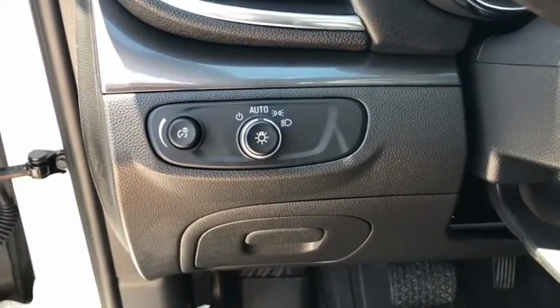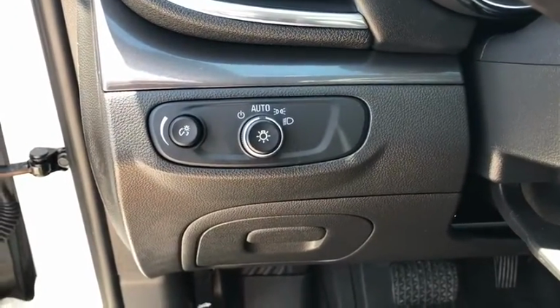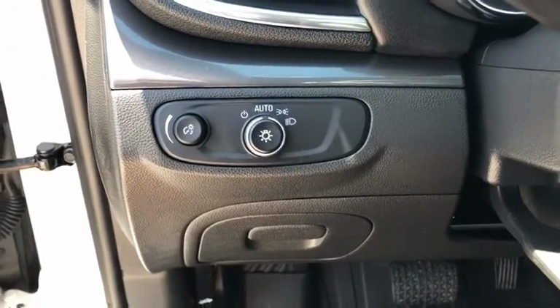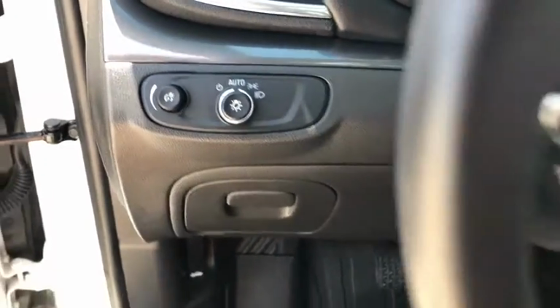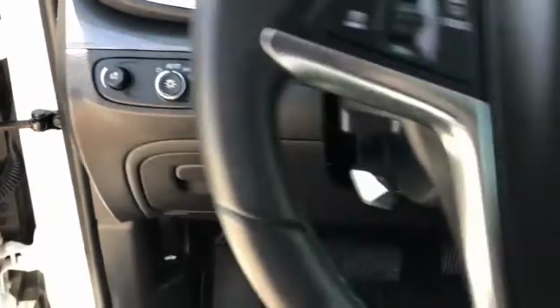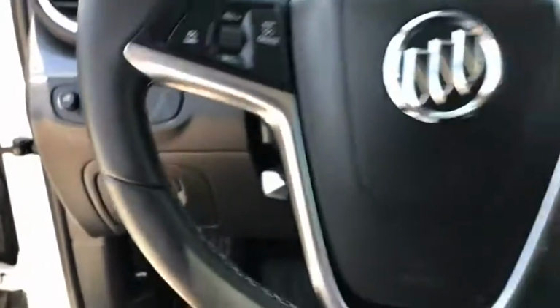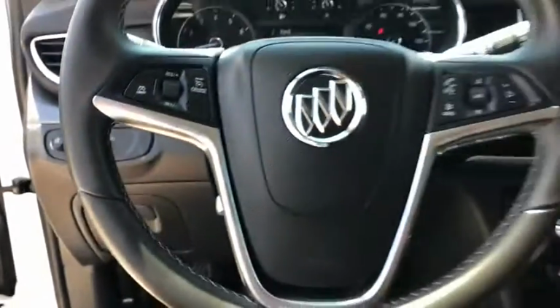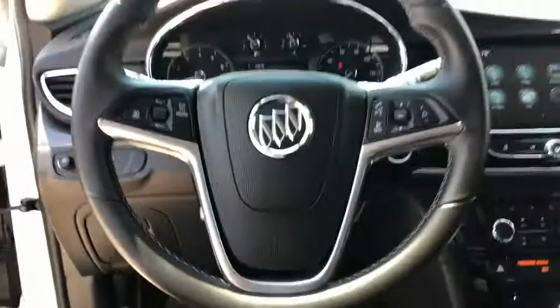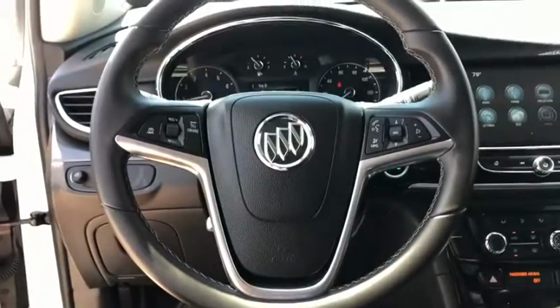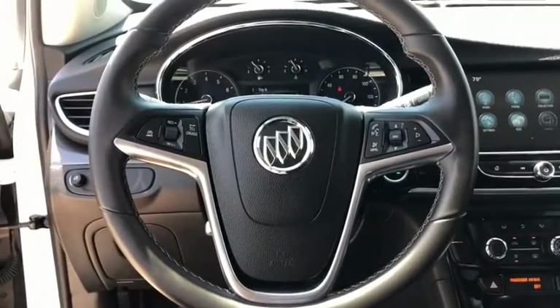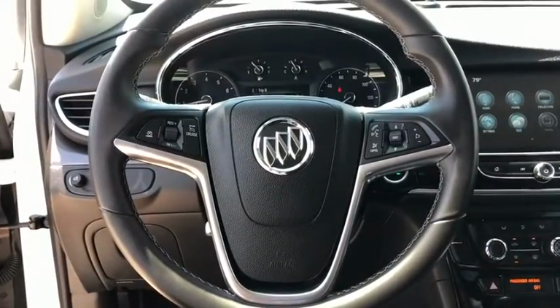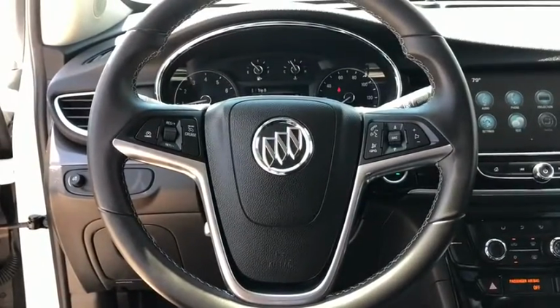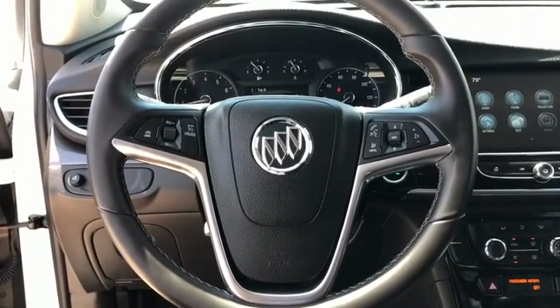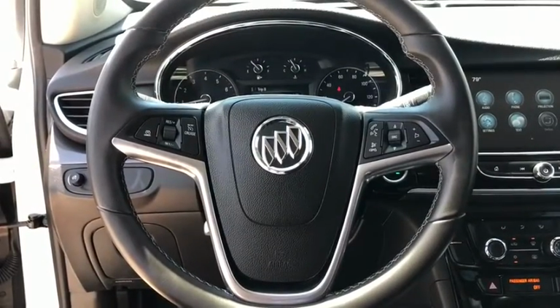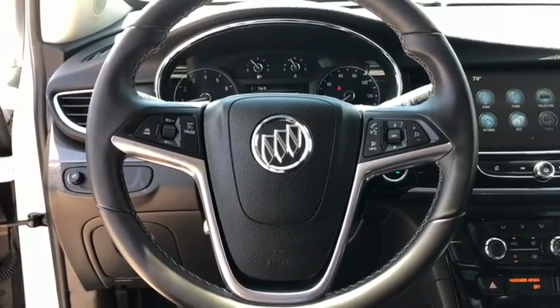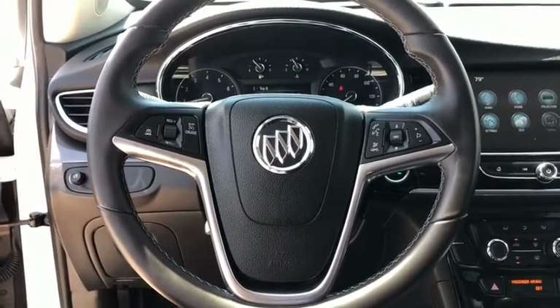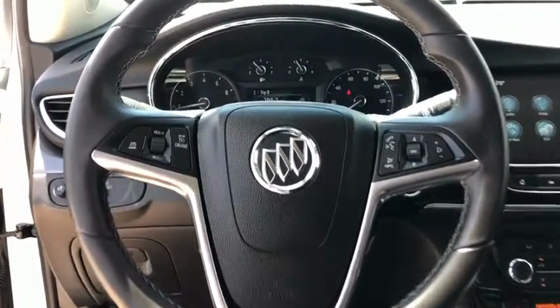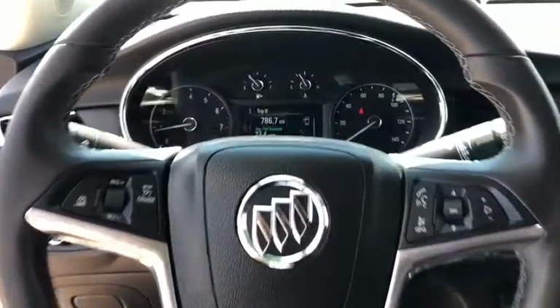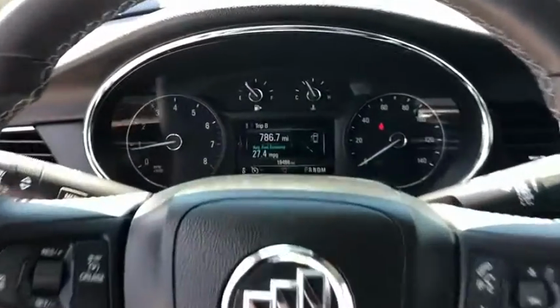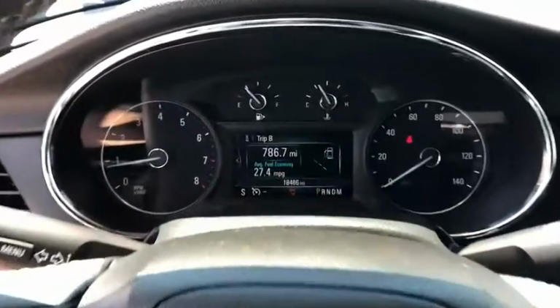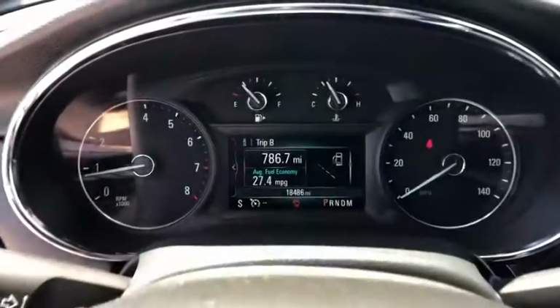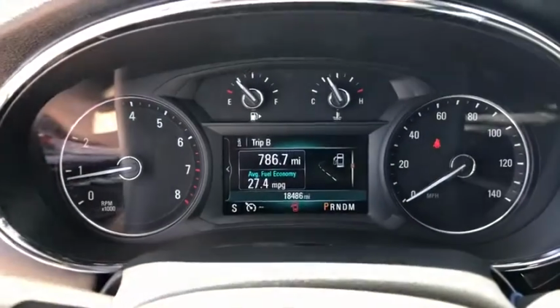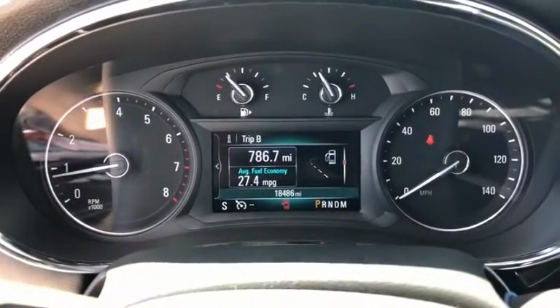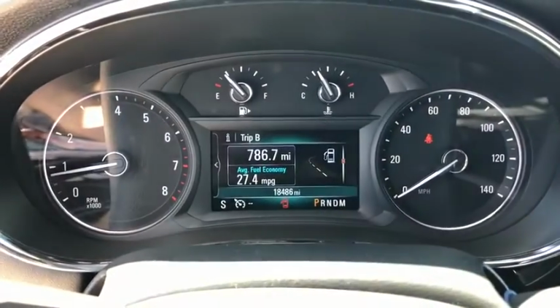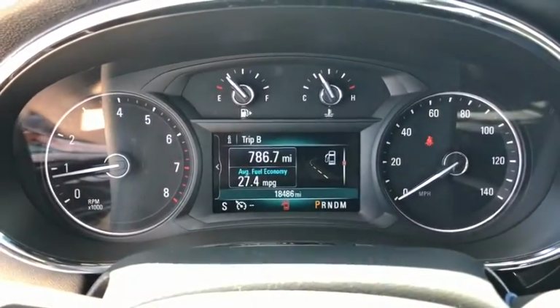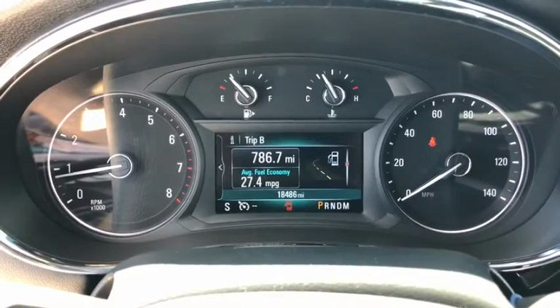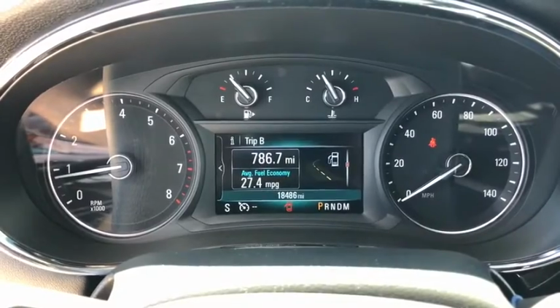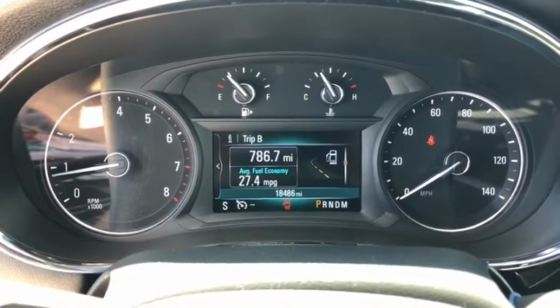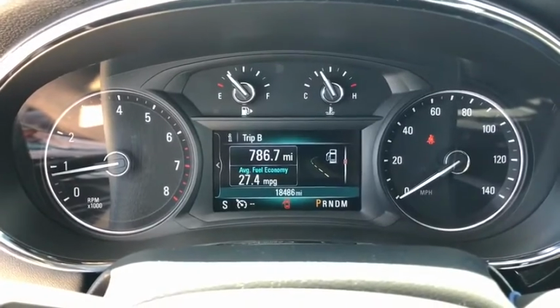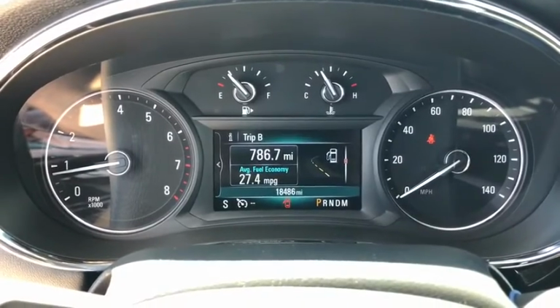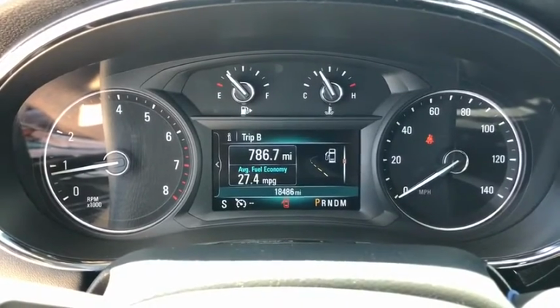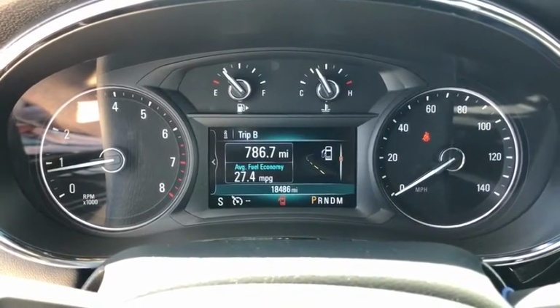Compass, power windows, electronic stability control, trip computer, rear window defroster, security system, Sirius satellite radio, brake assist.